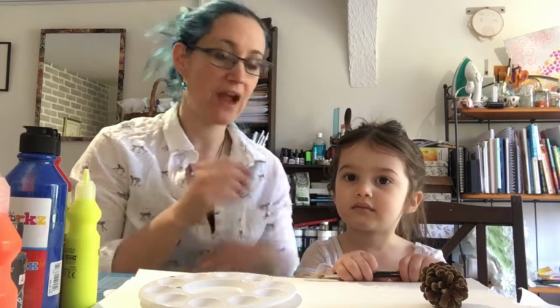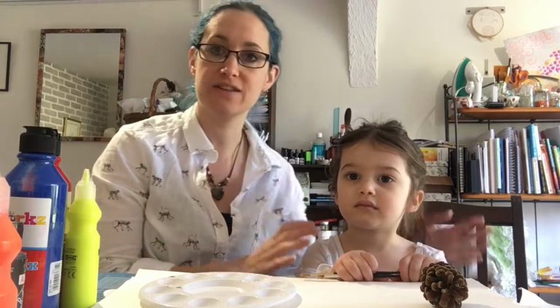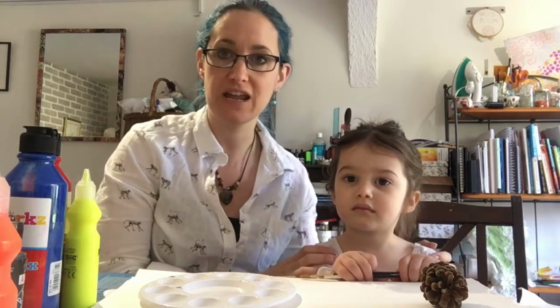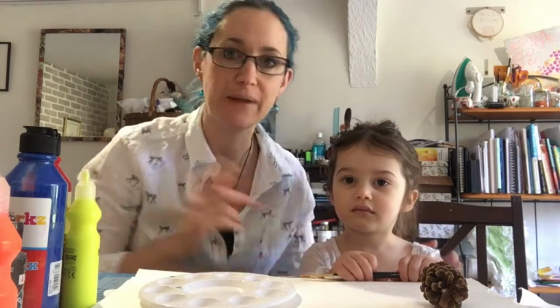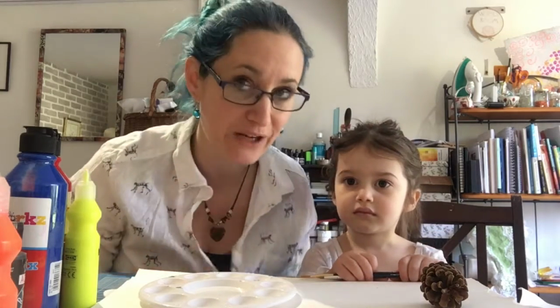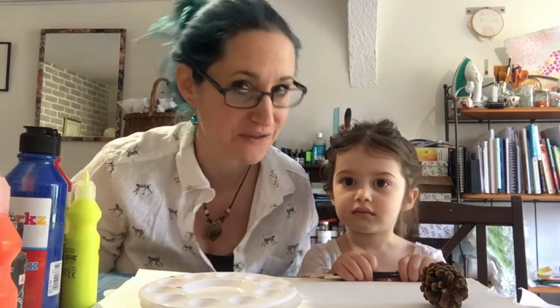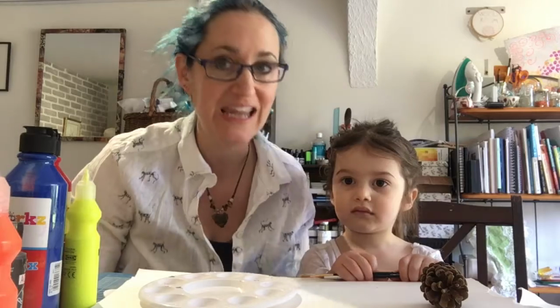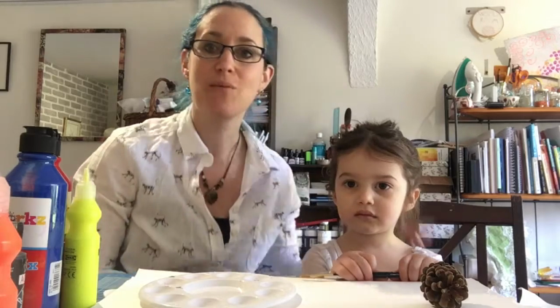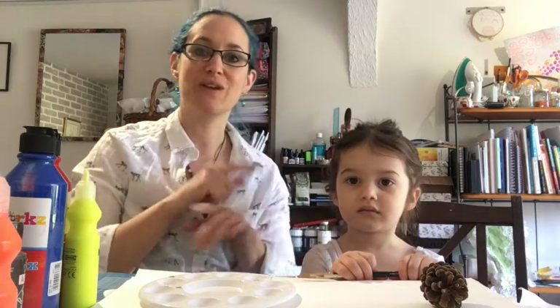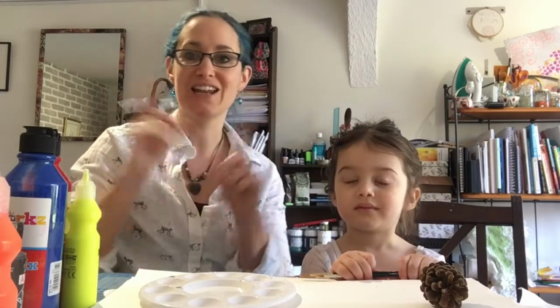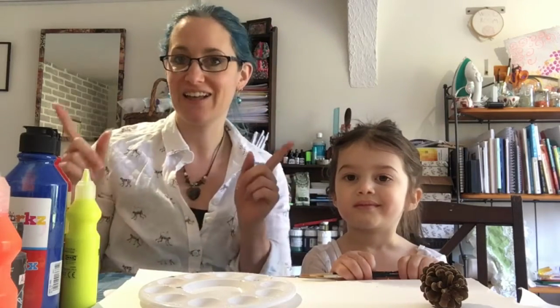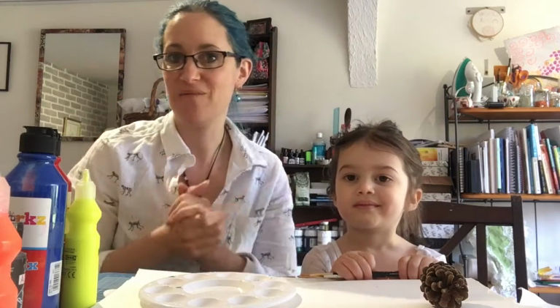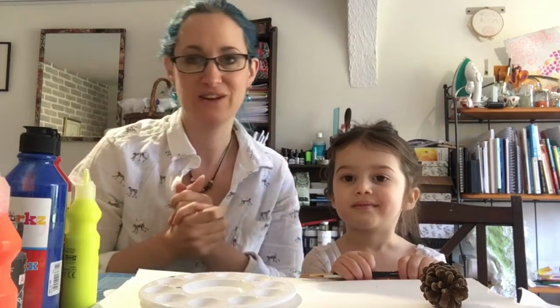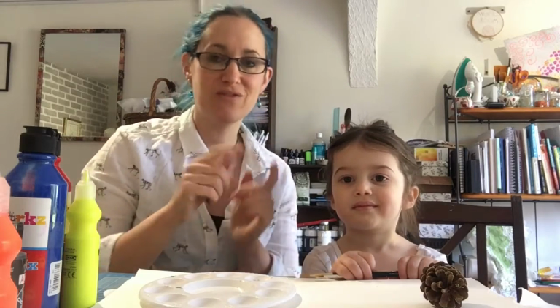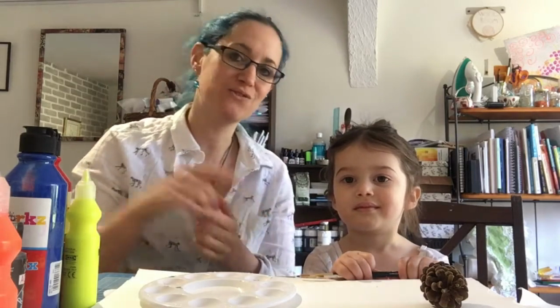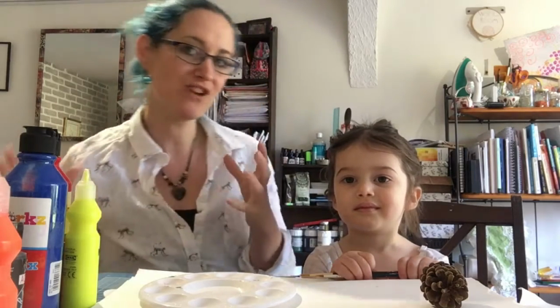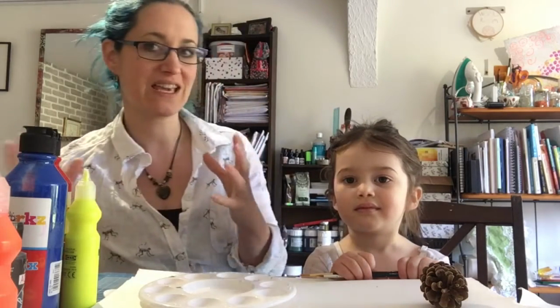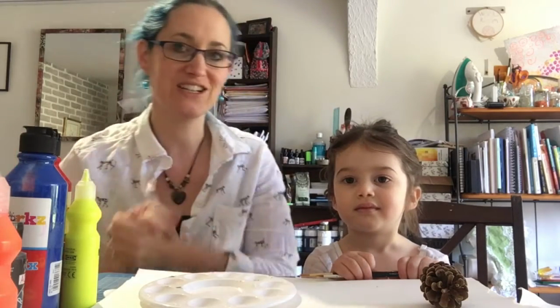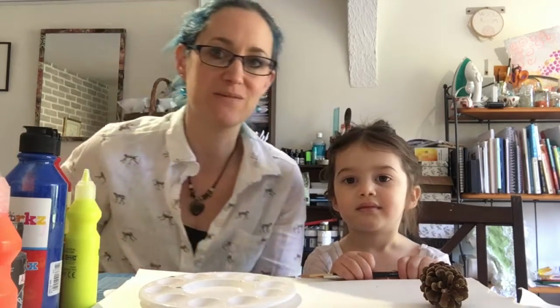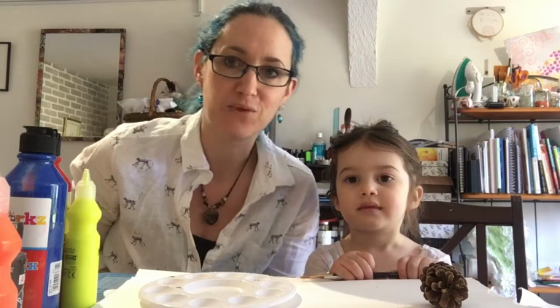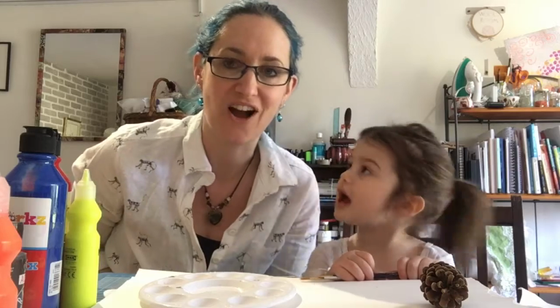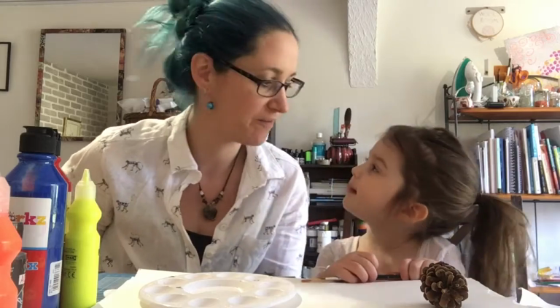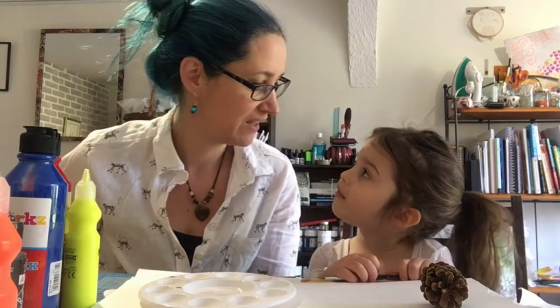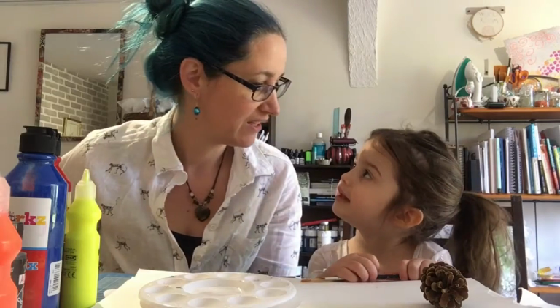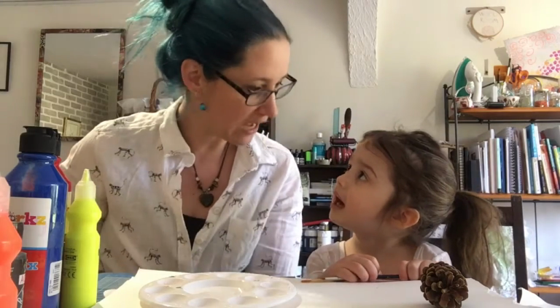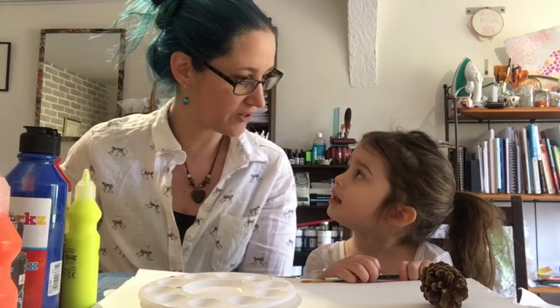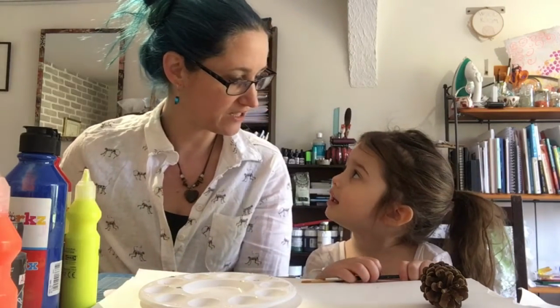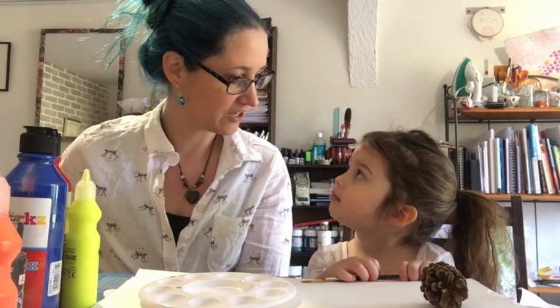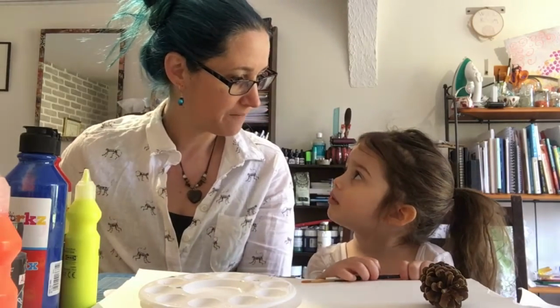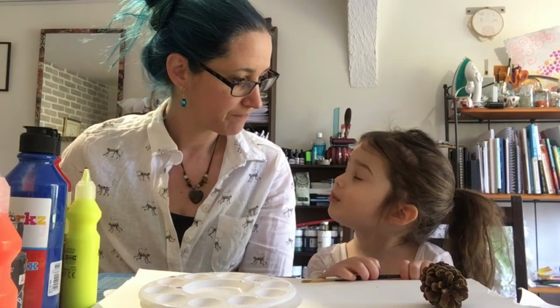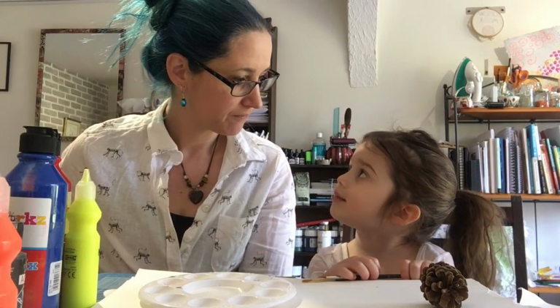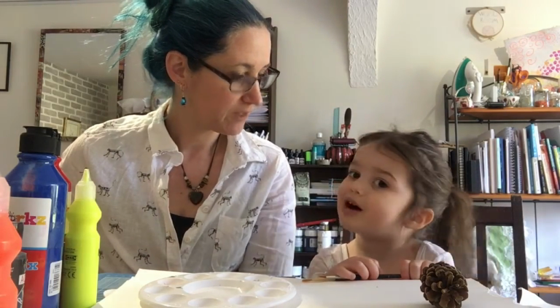Ariana is three. I'm a little bit older than three, but you can be anywhere in between. You can be really little, you can be really big and still enjoy some fun printing at home.